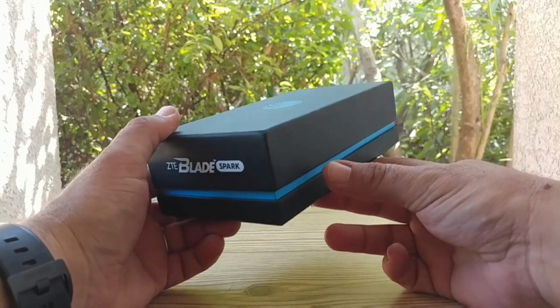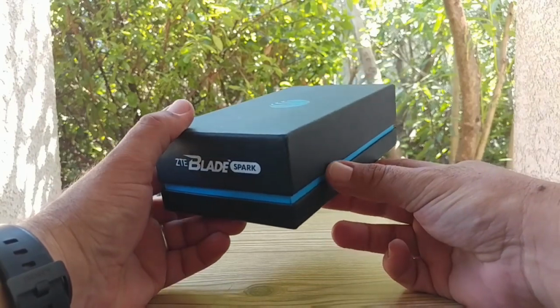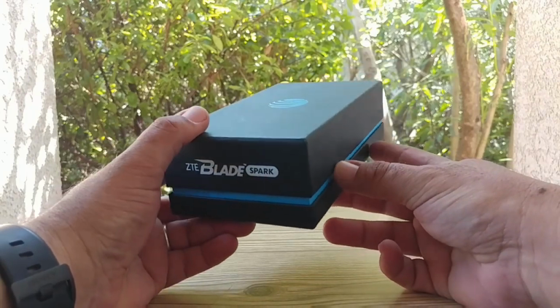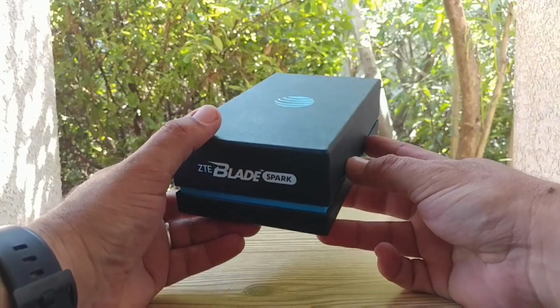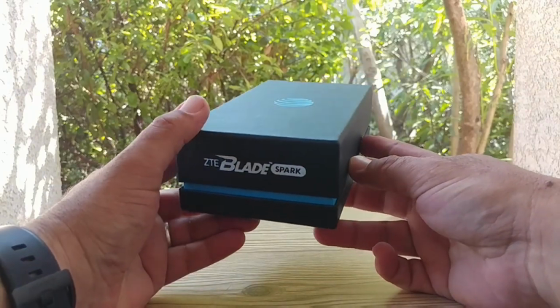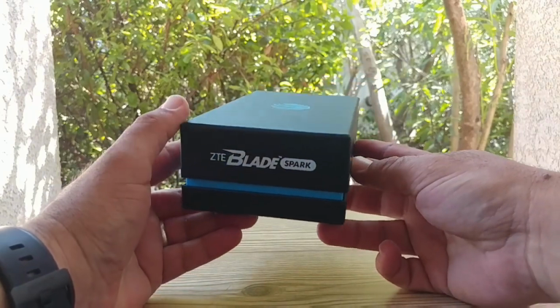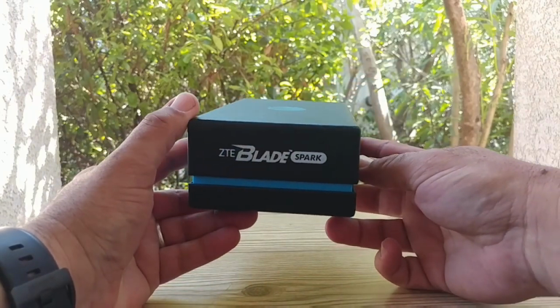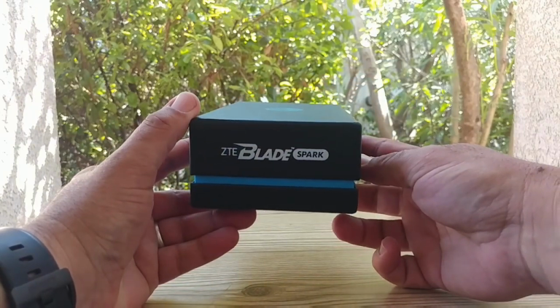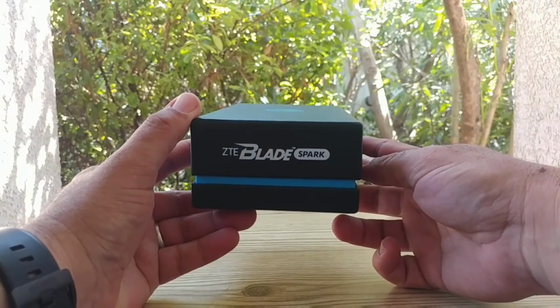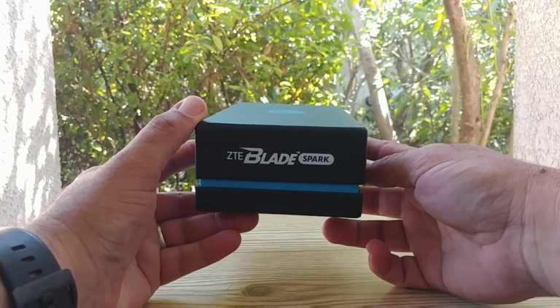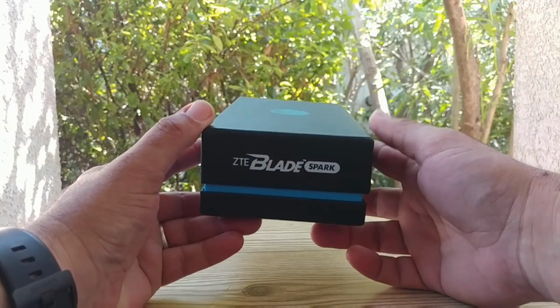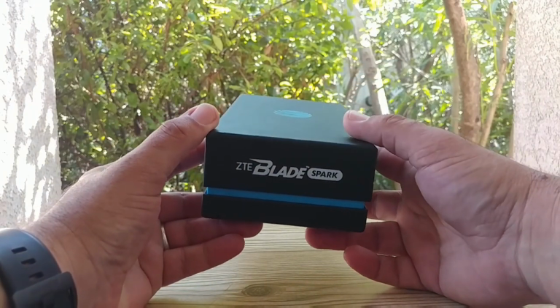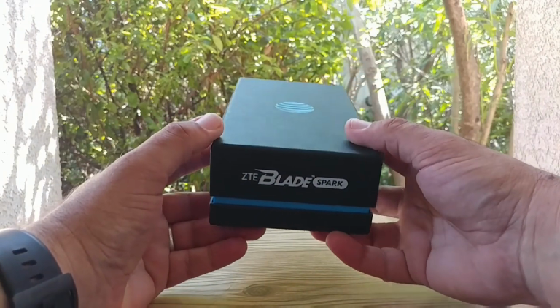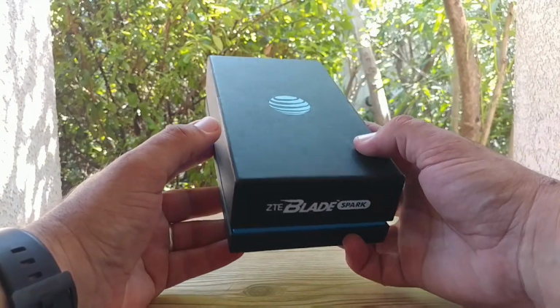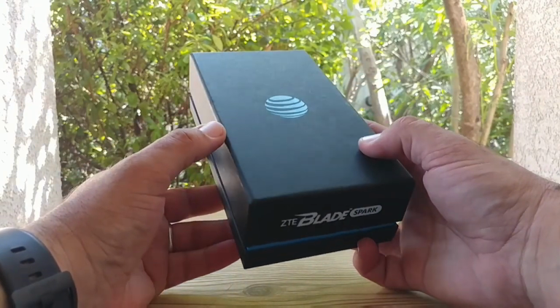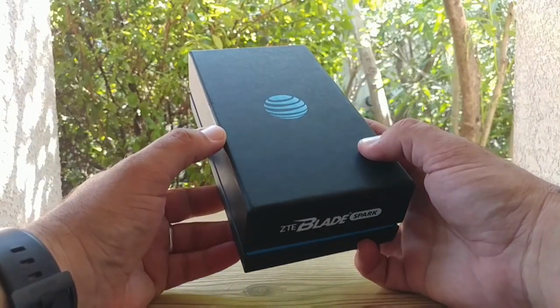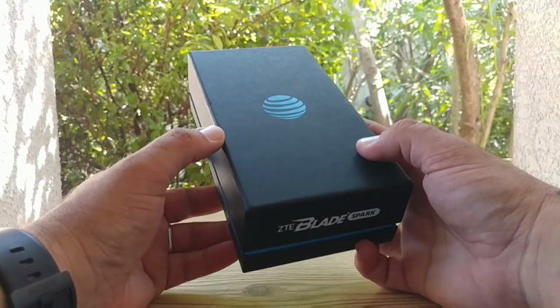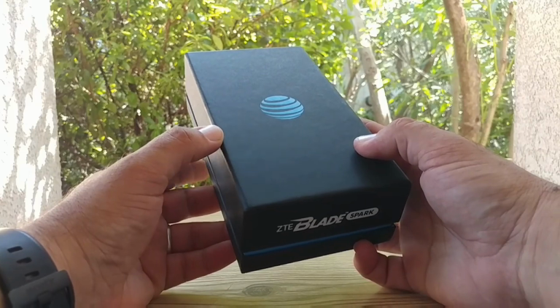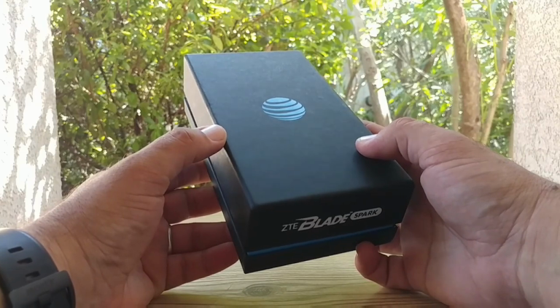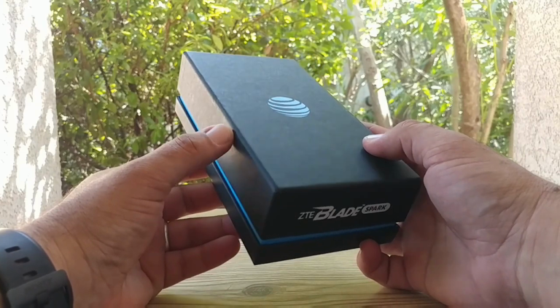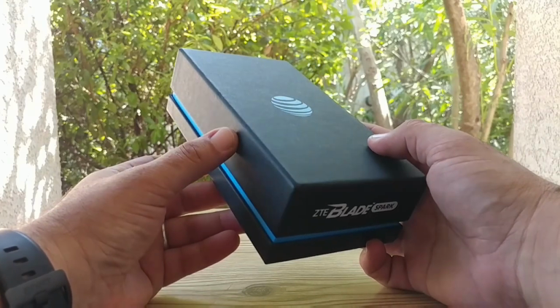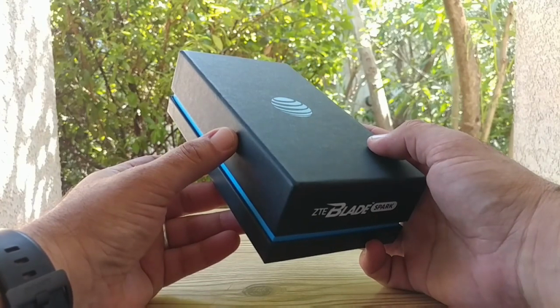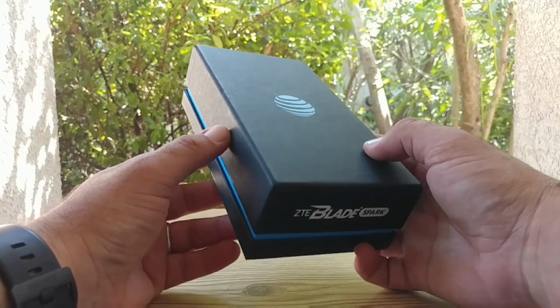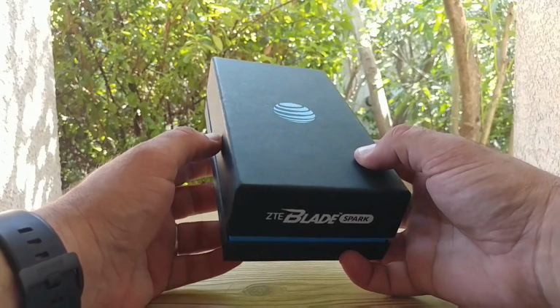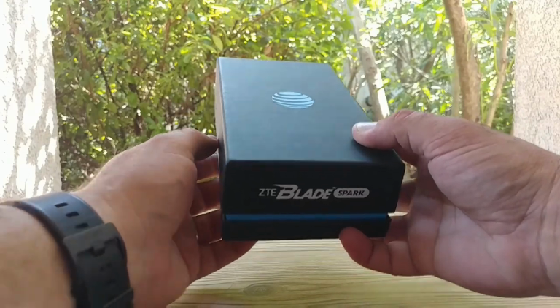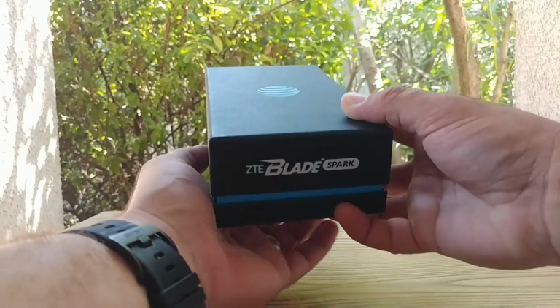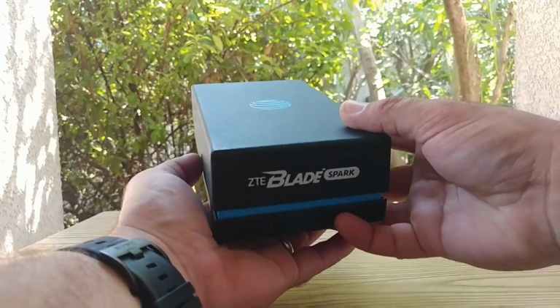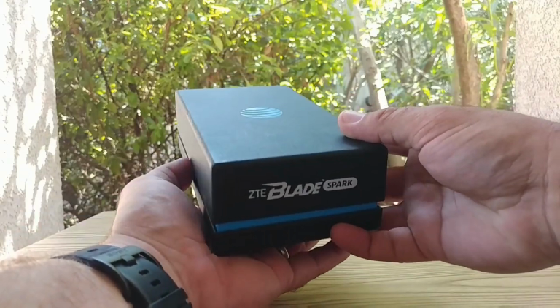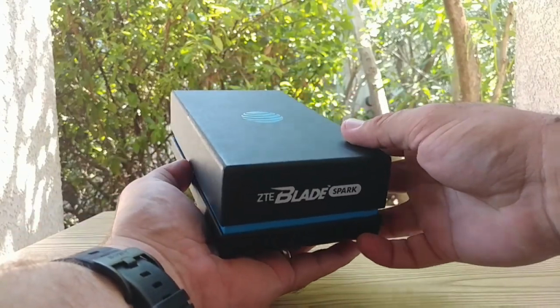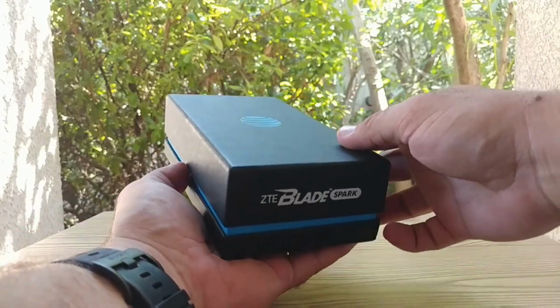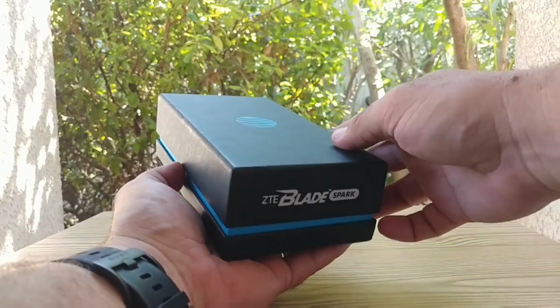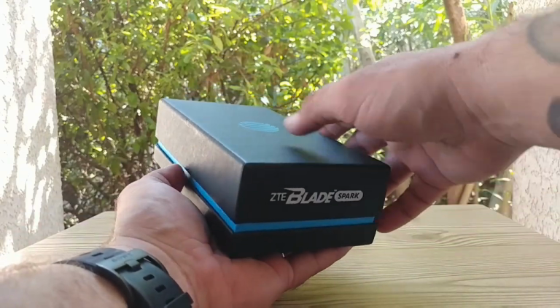In this video I'm just going to do an unboxing. I'll do a quick walkthrough of the device, show you some of the features, and then about a week from today I will provide a full review.